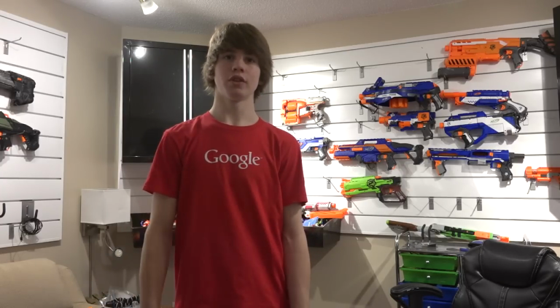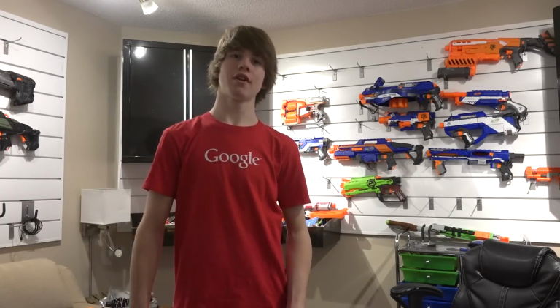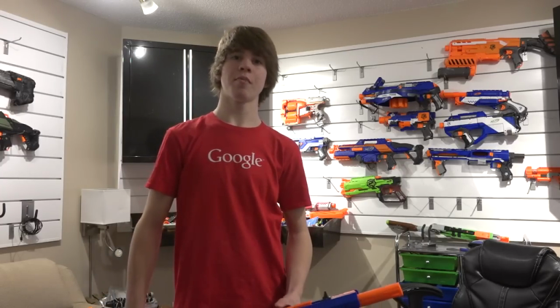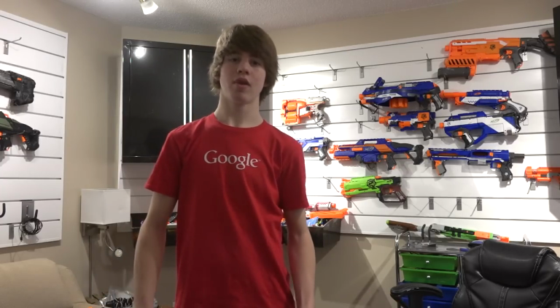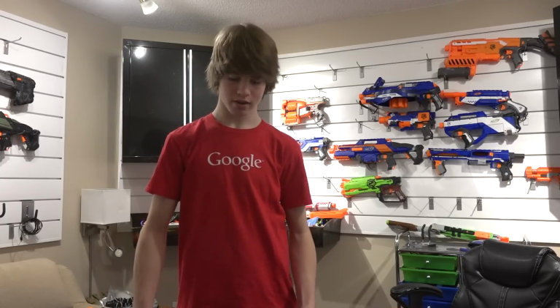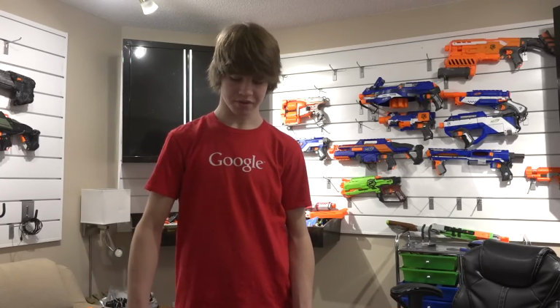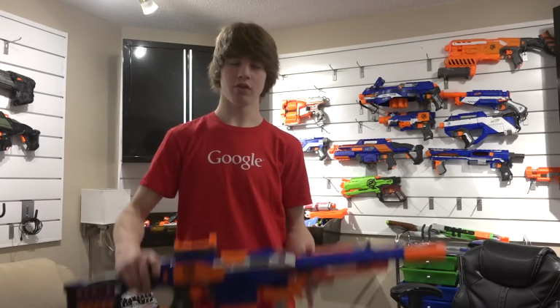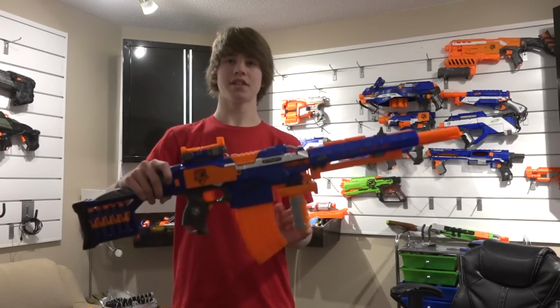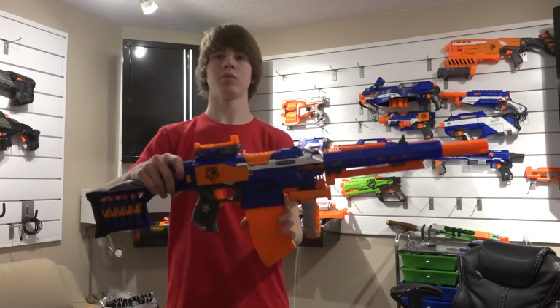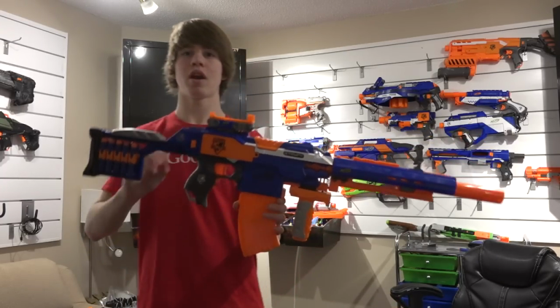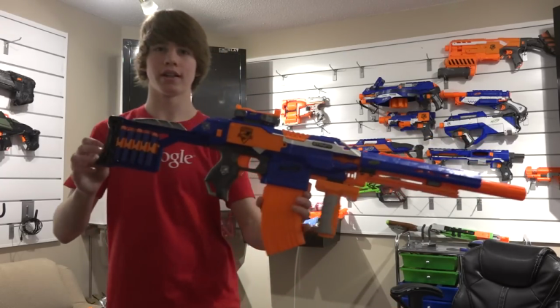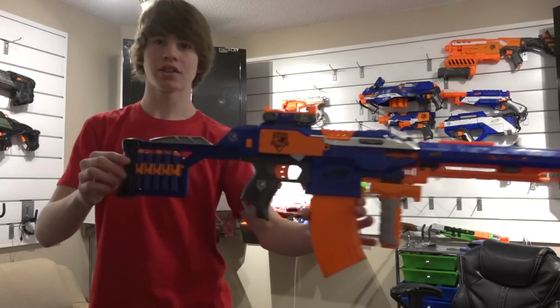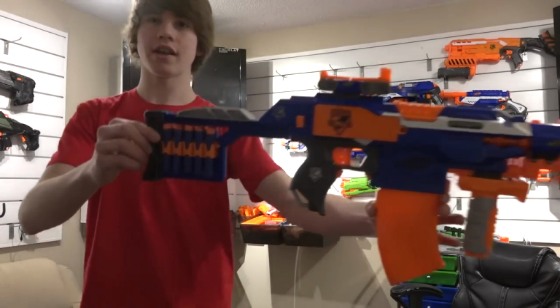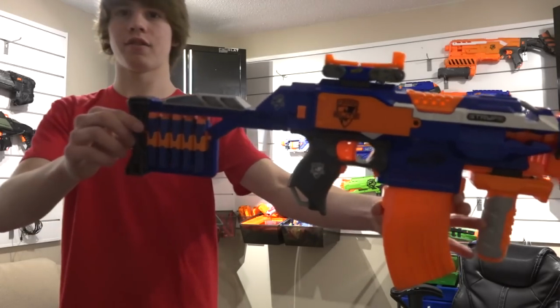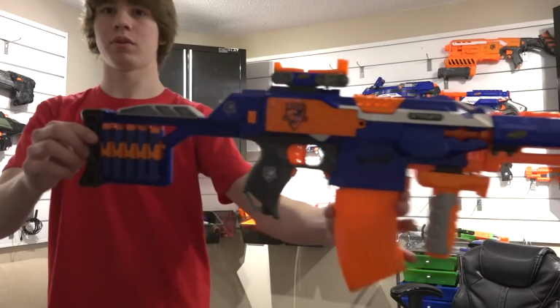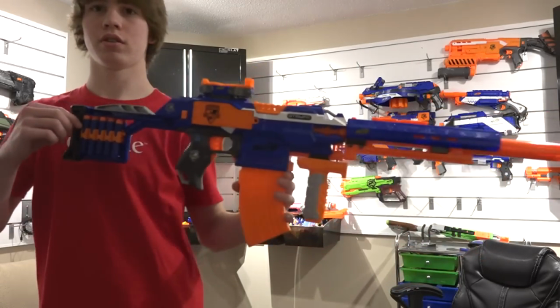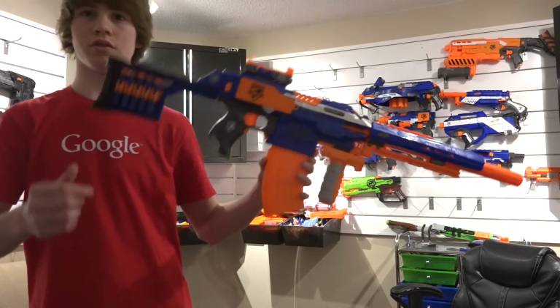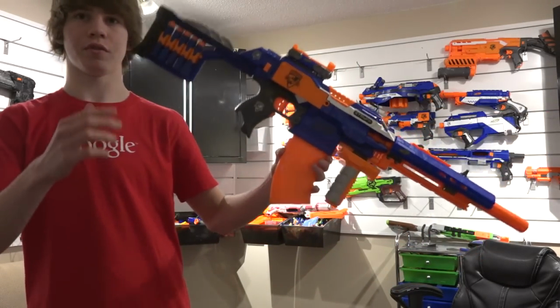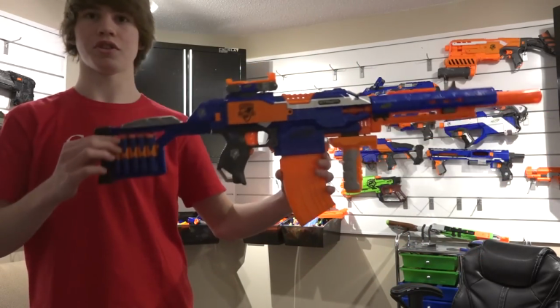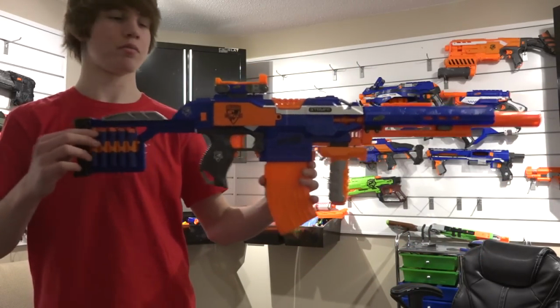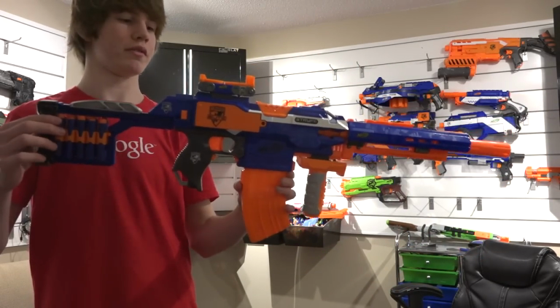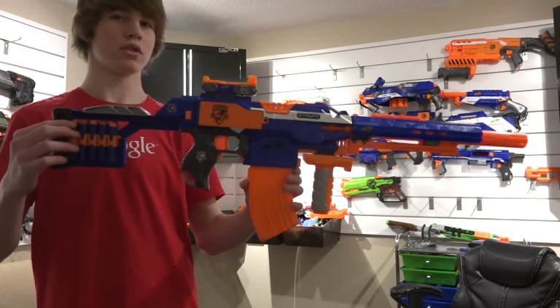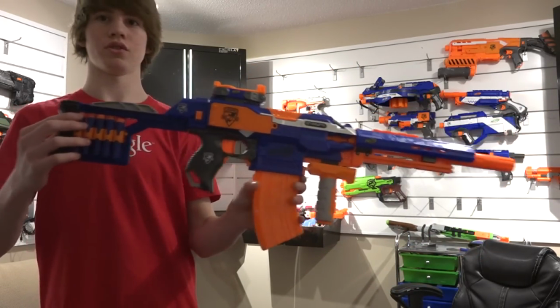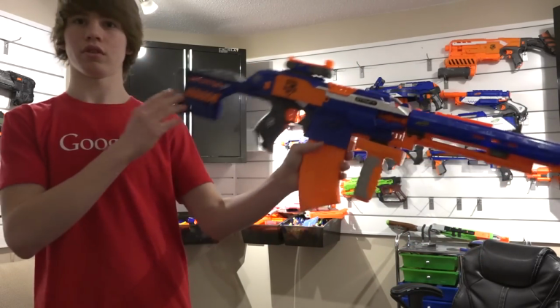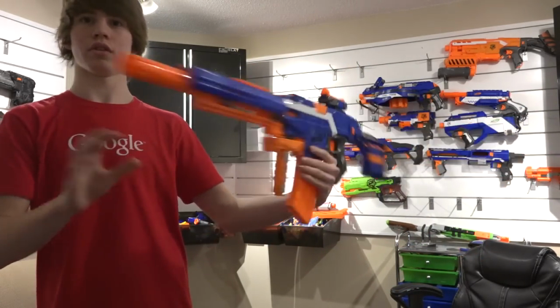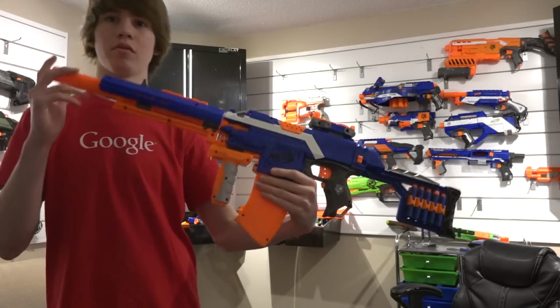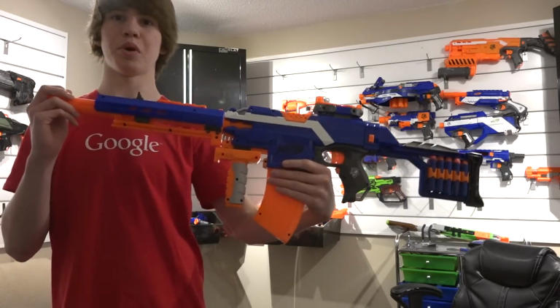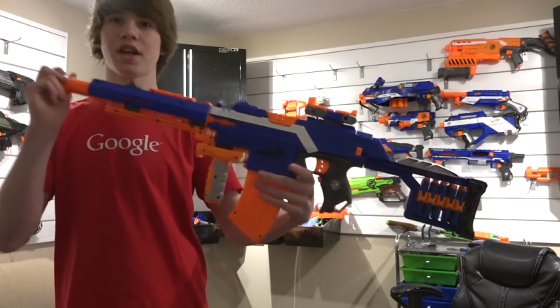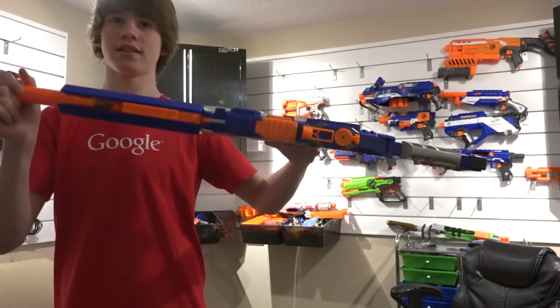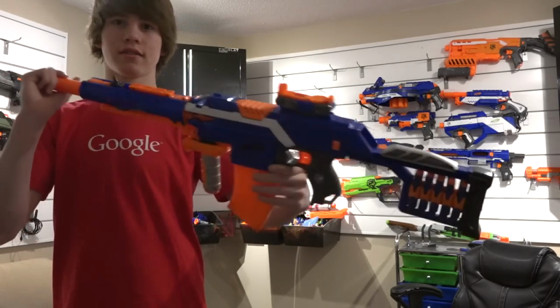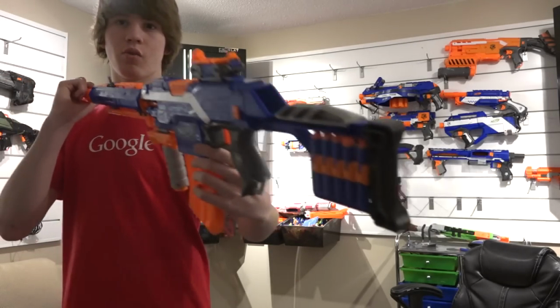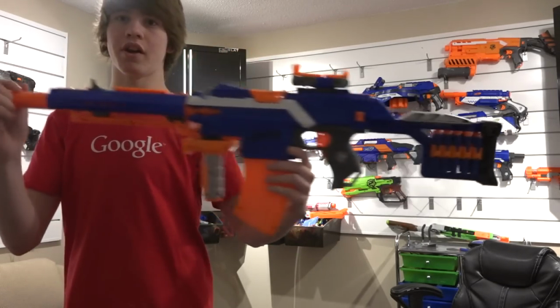So let's start out with my primary weapon. This is what the primary looks like from just your standard point of view, both sides and whatnot.